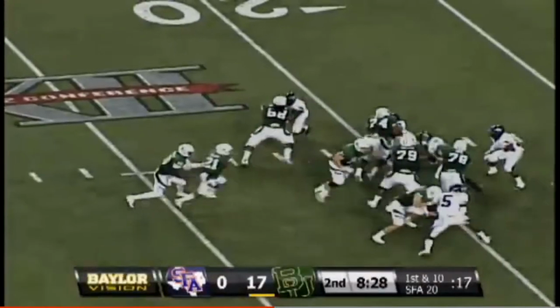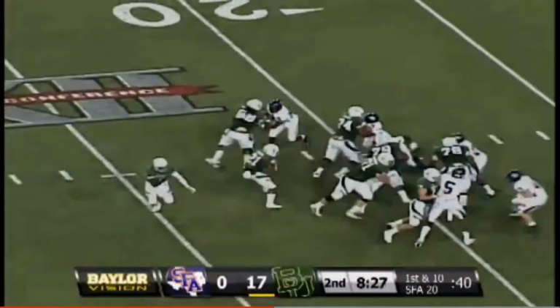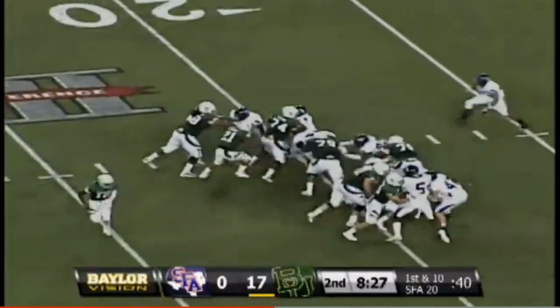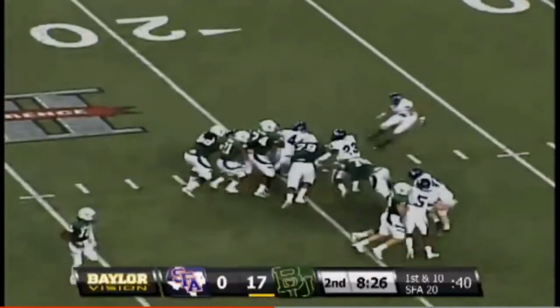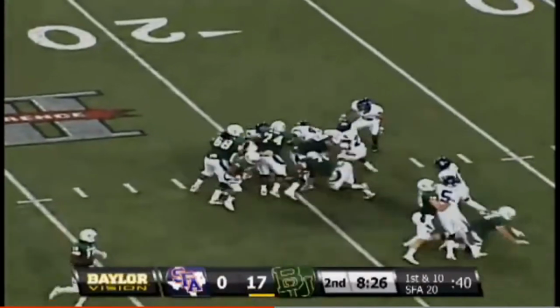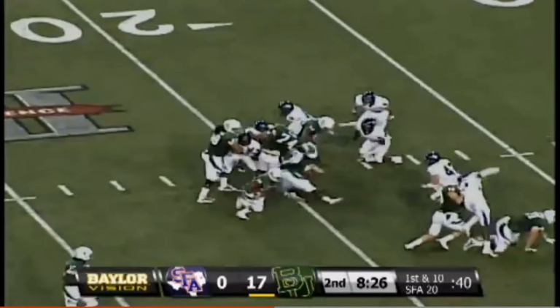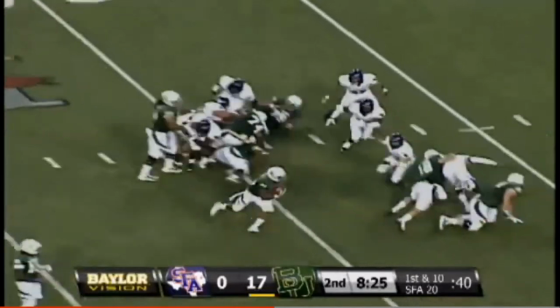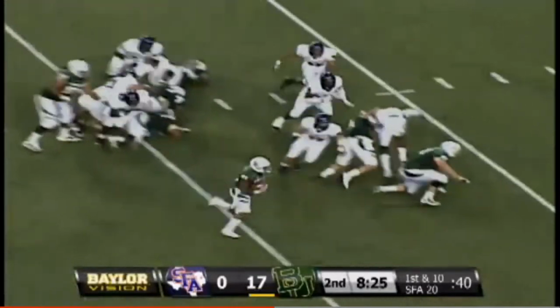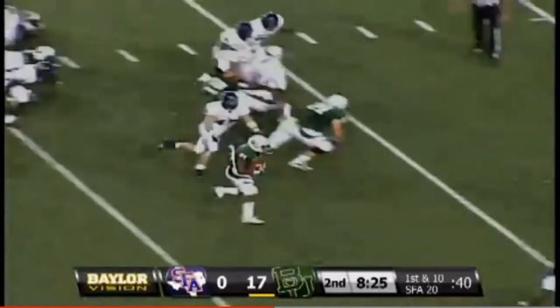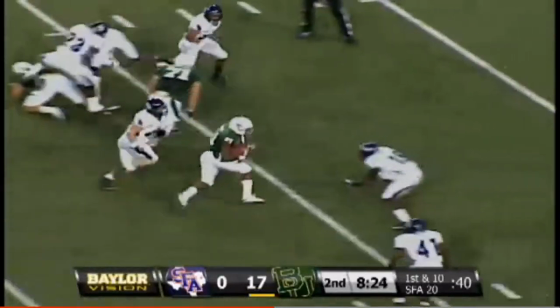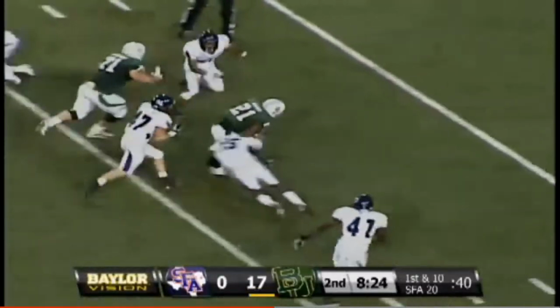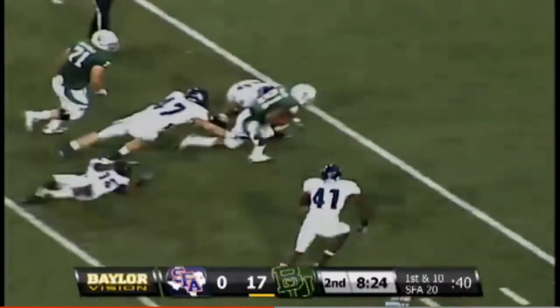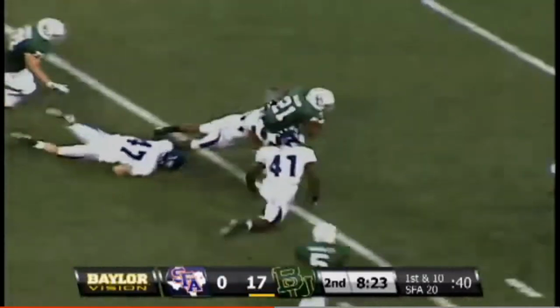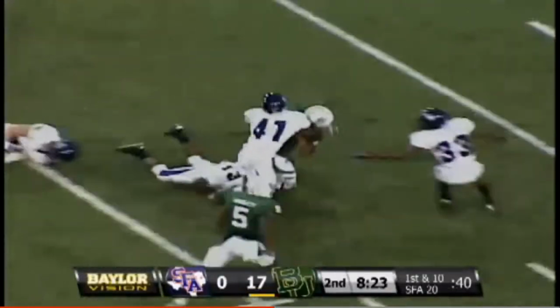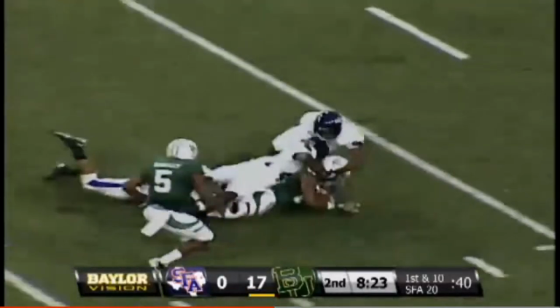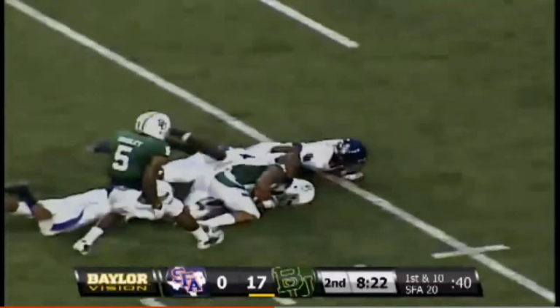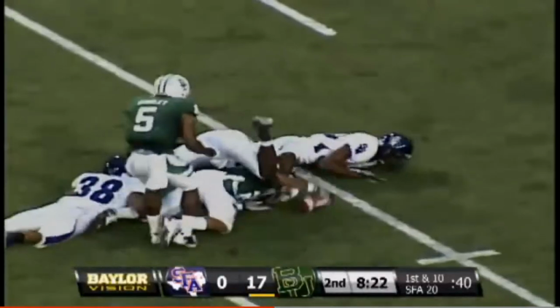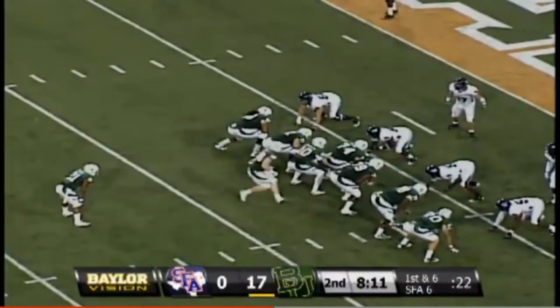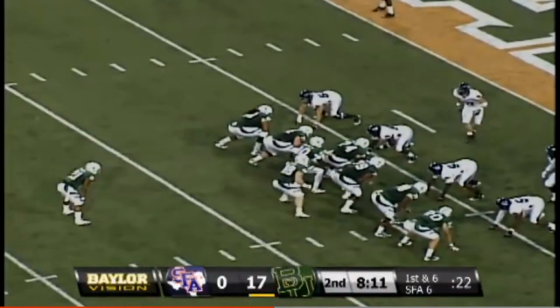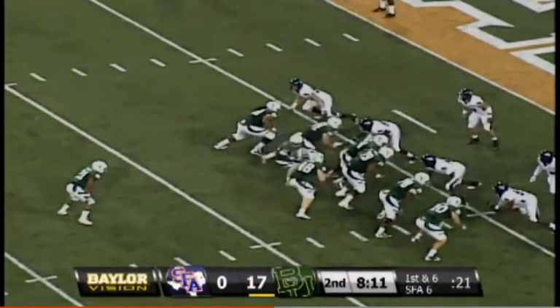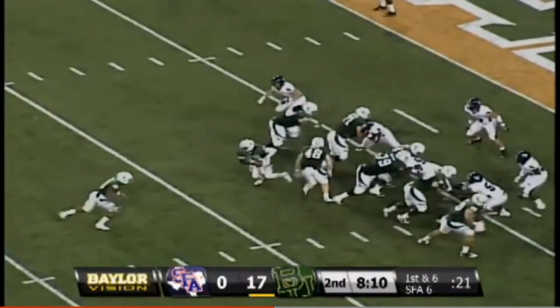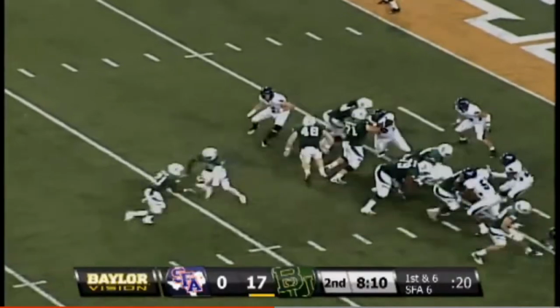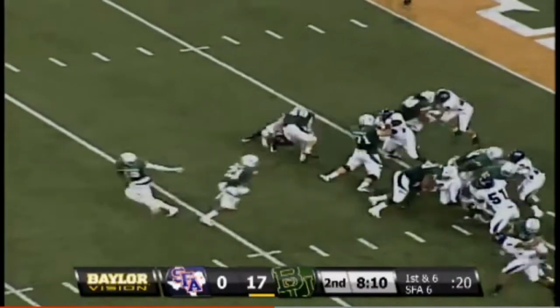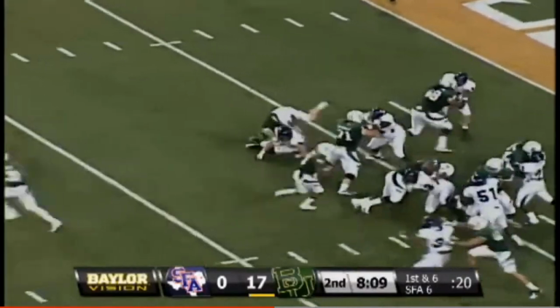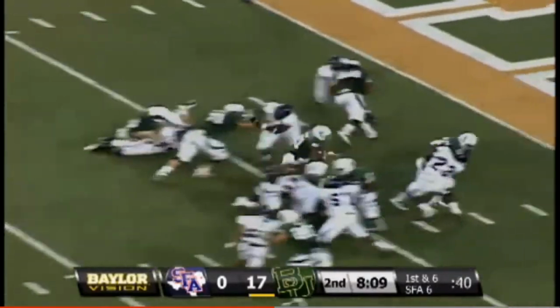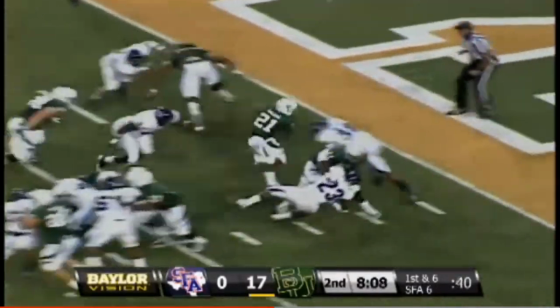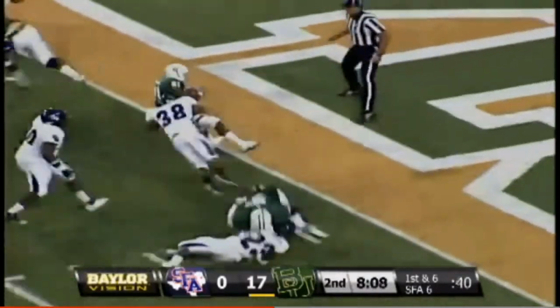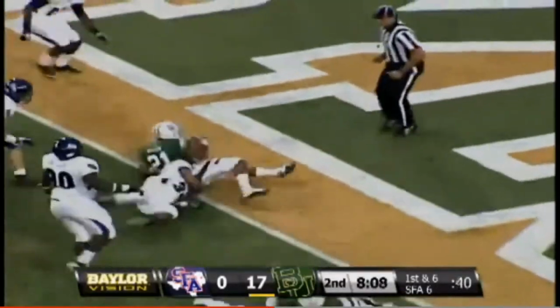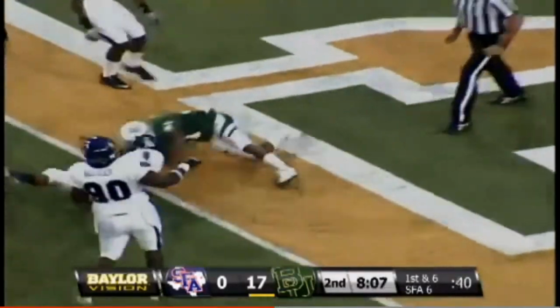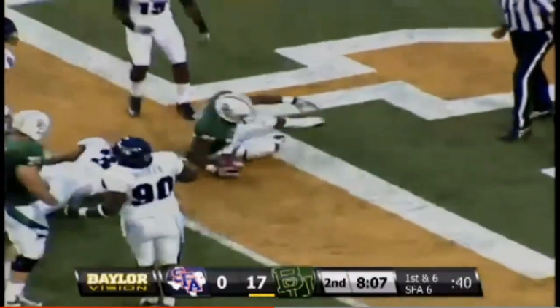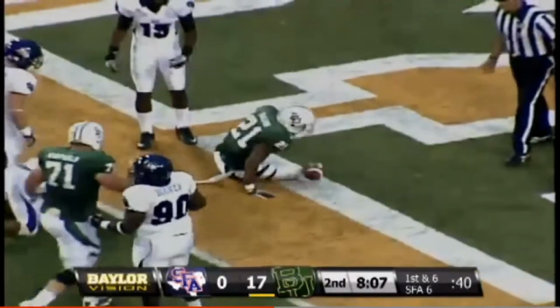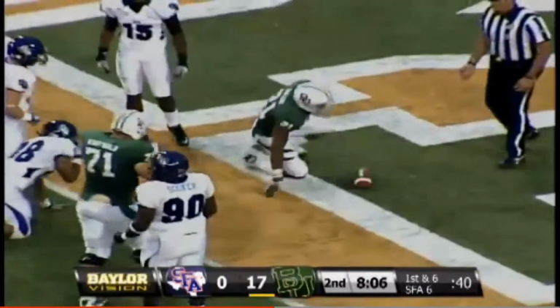Salubi with the execution — two receivers right, one left. Give to Salubi, bounces out to the right side, inside the 10. Lone back, two receivers left — handoff to Salubi.